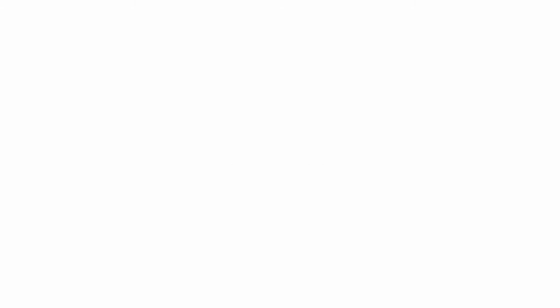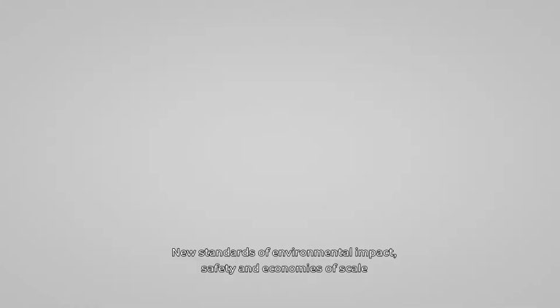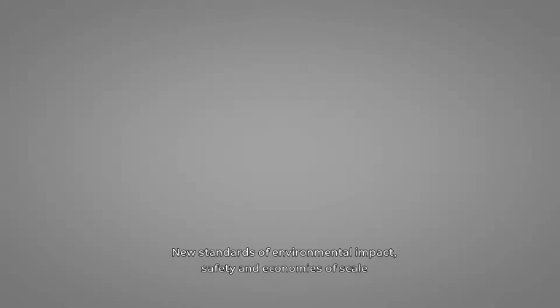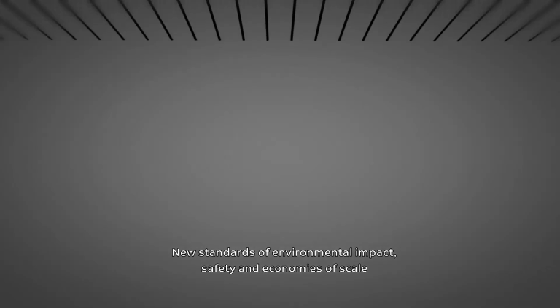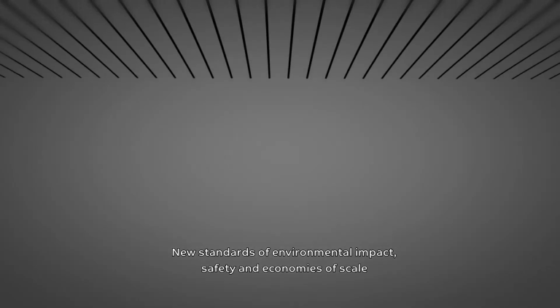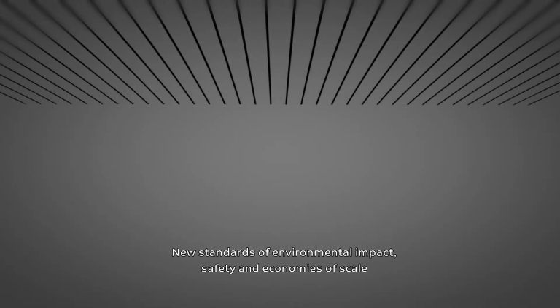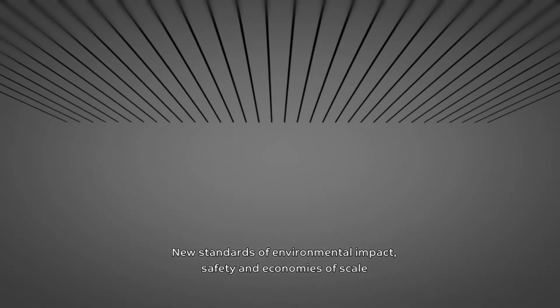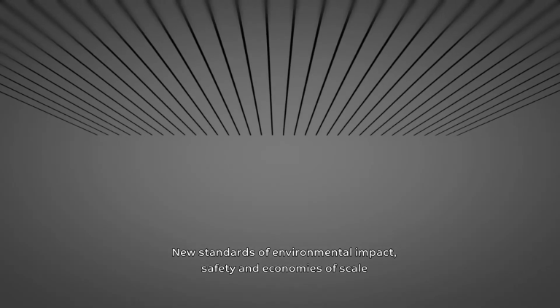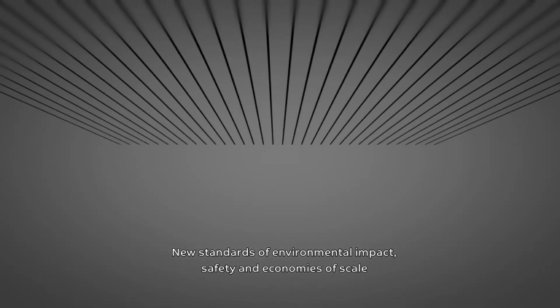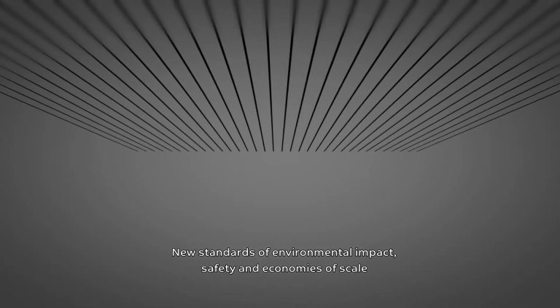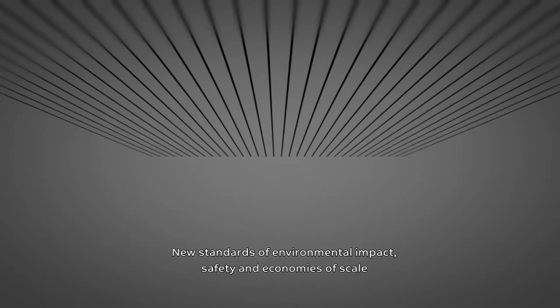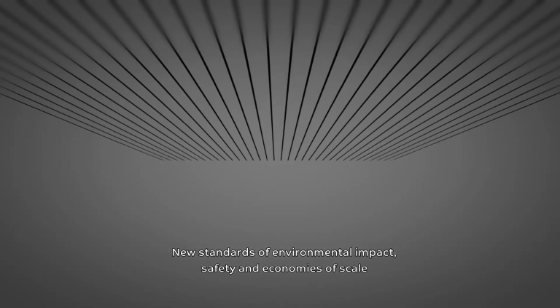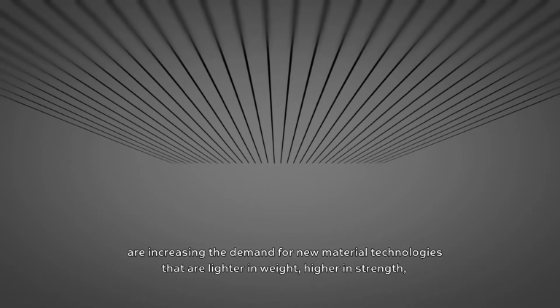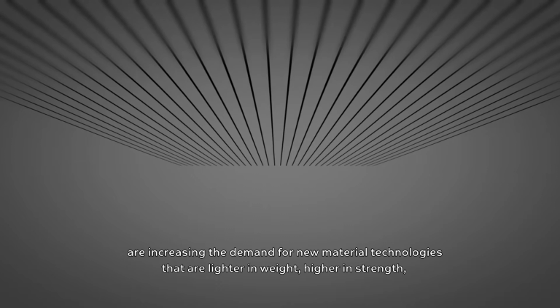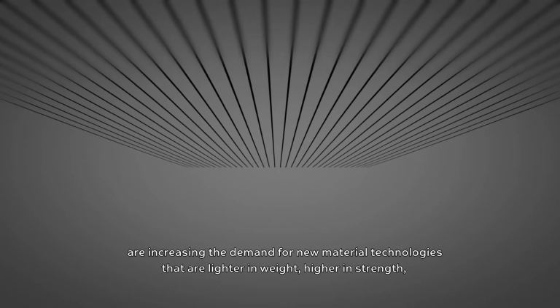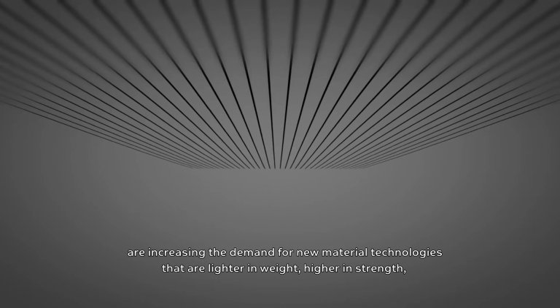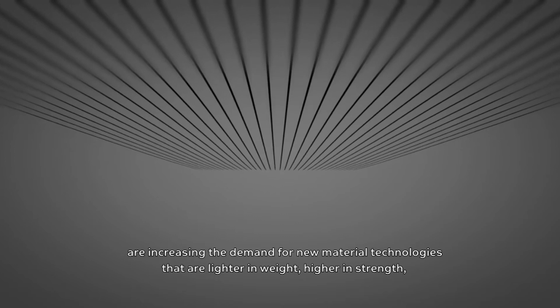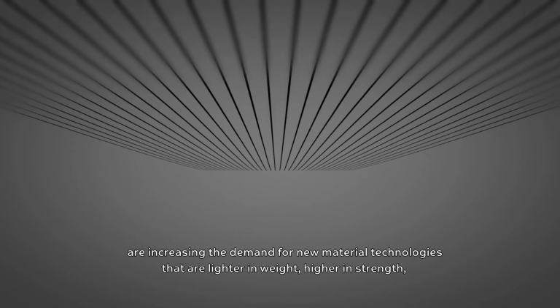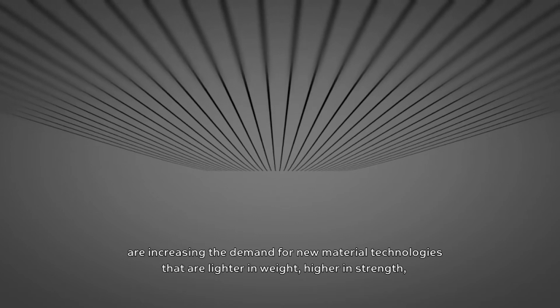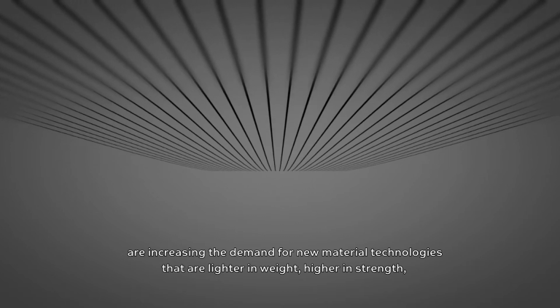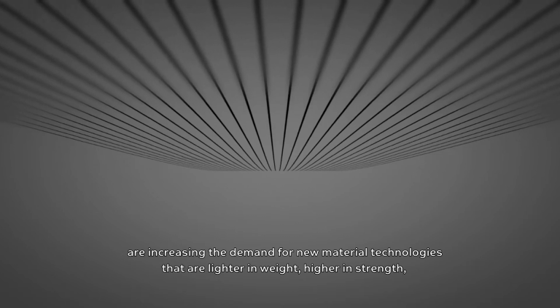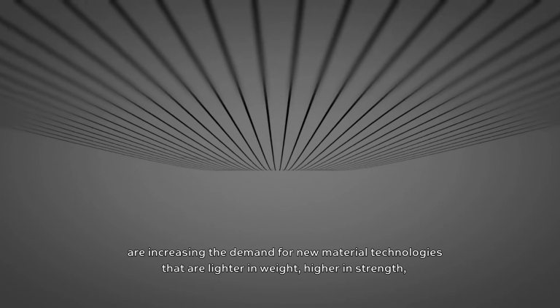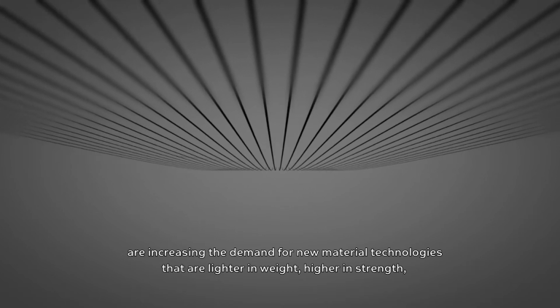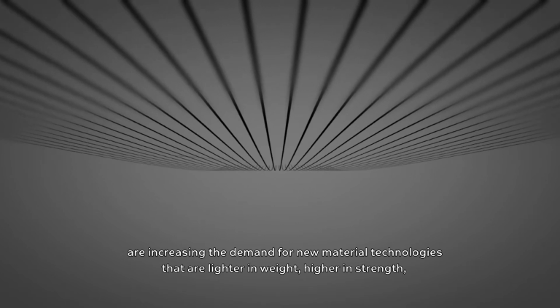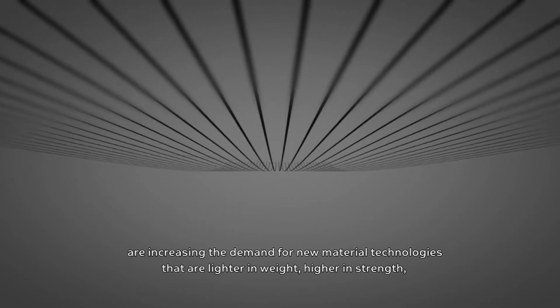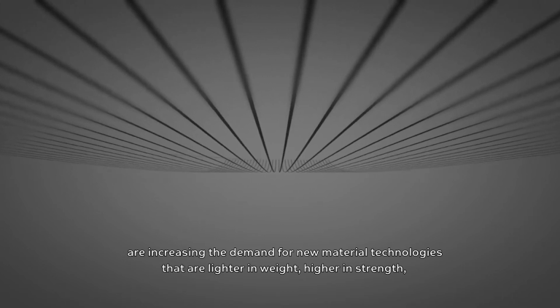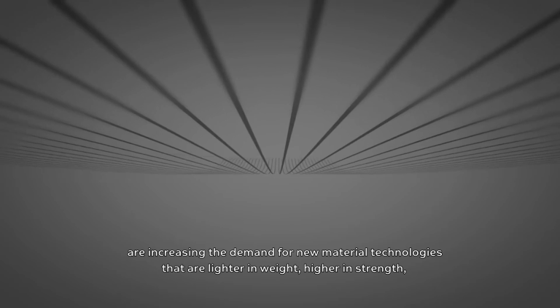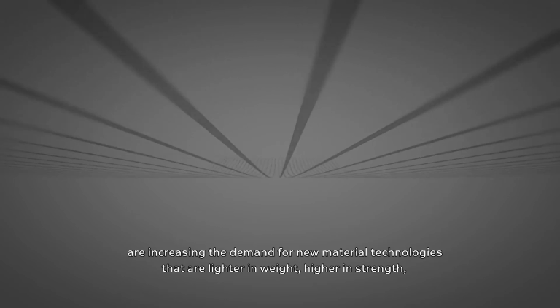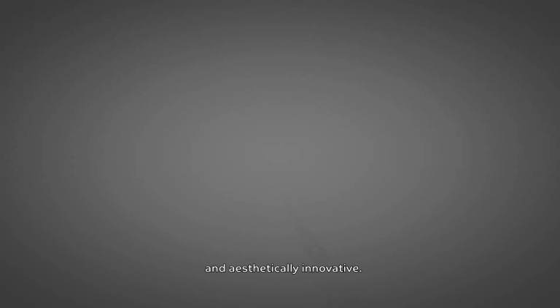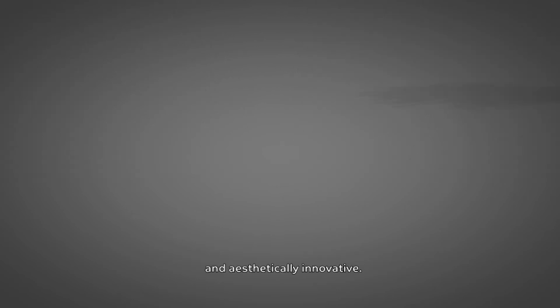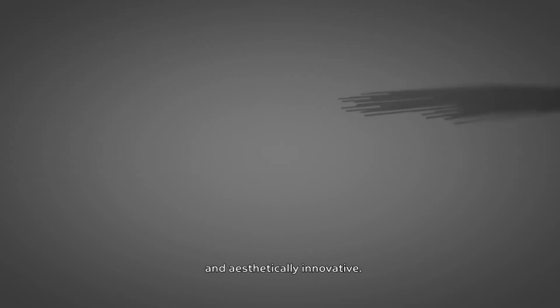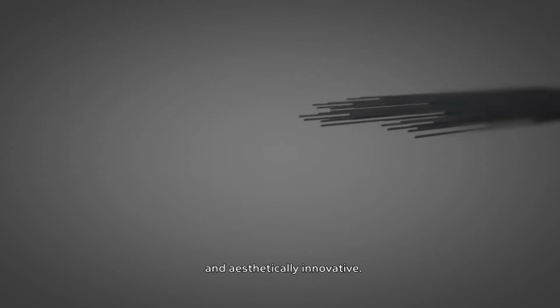New standards of environmental impact, safety and economies of scale are increasing the demand for new material technologies that are lighter in weight, higher in strength and aesthetically innovative.